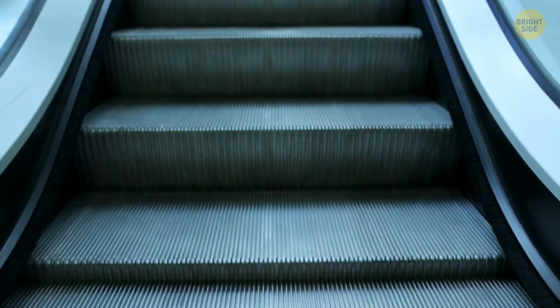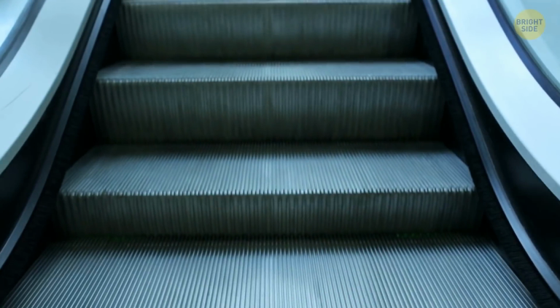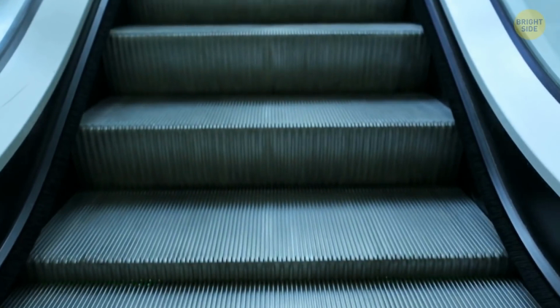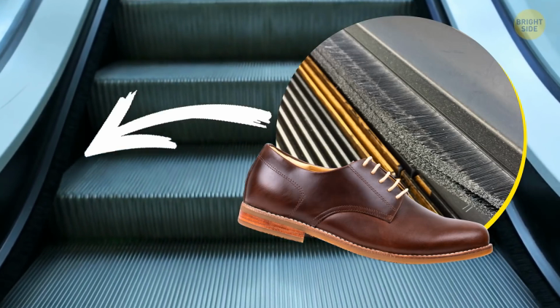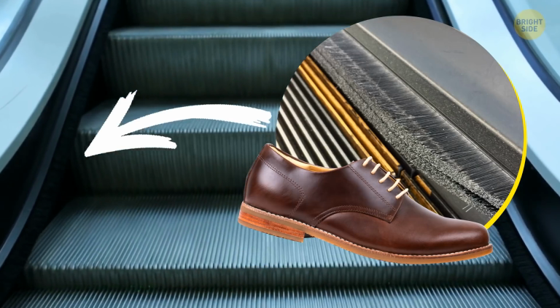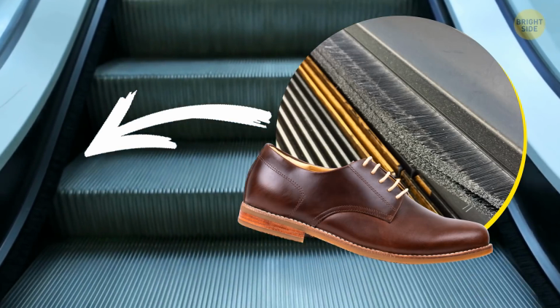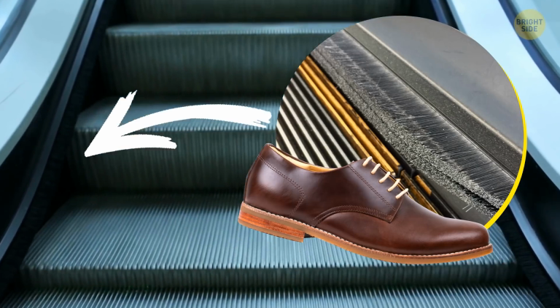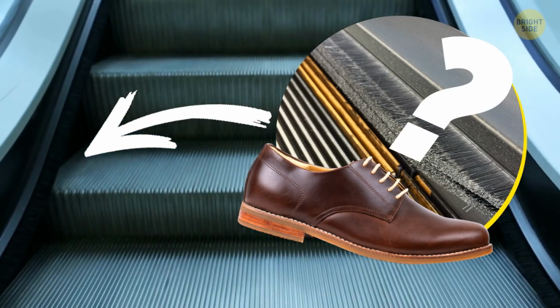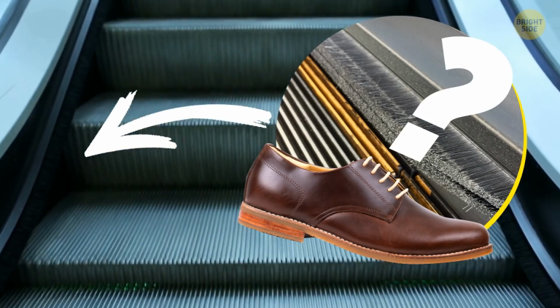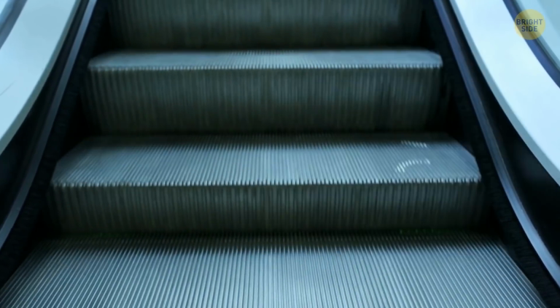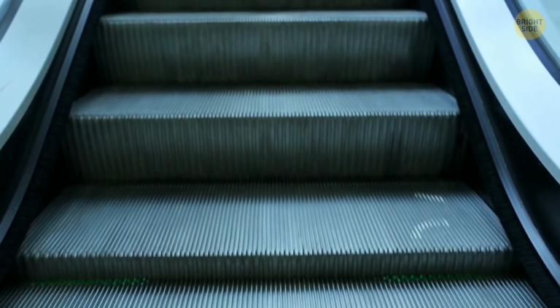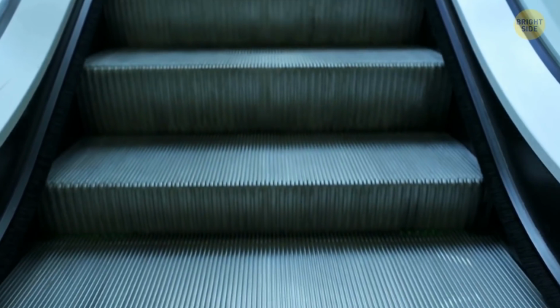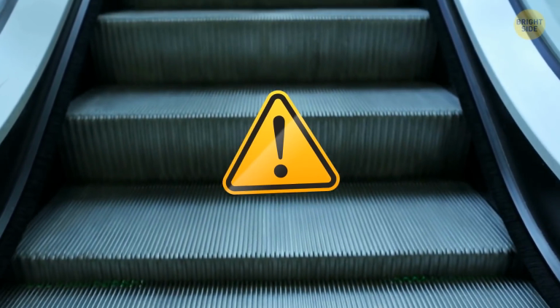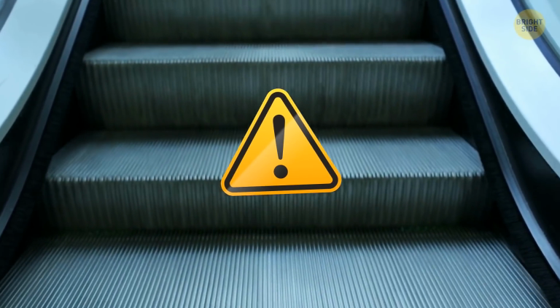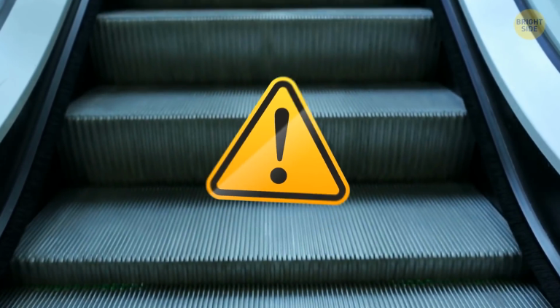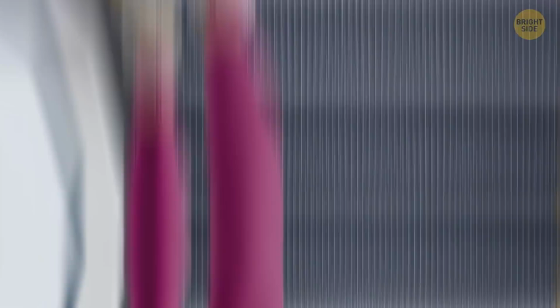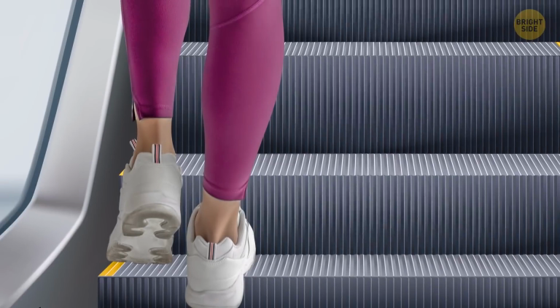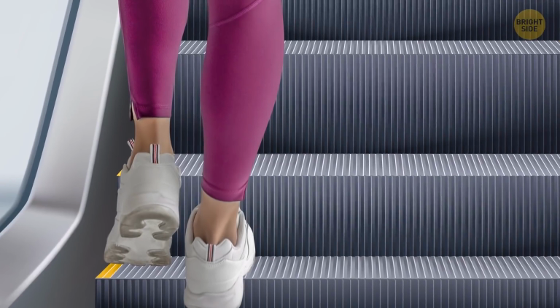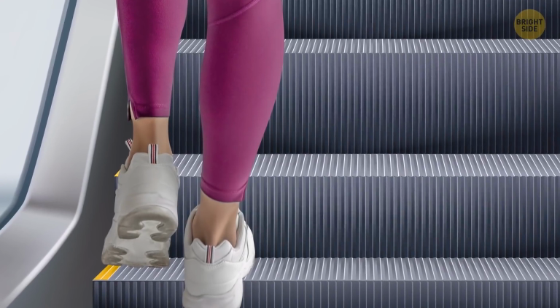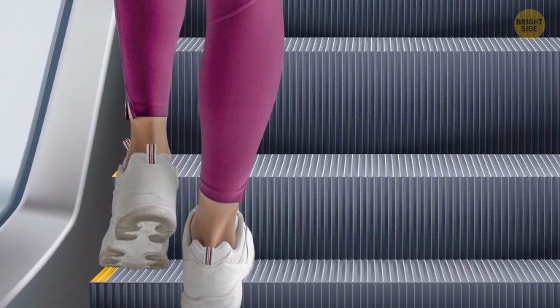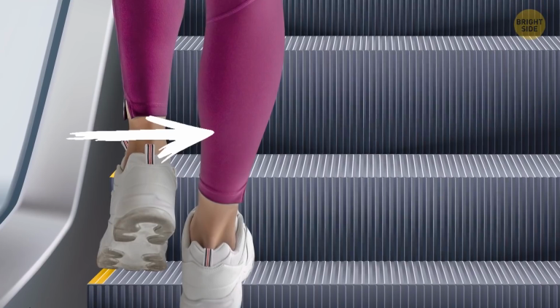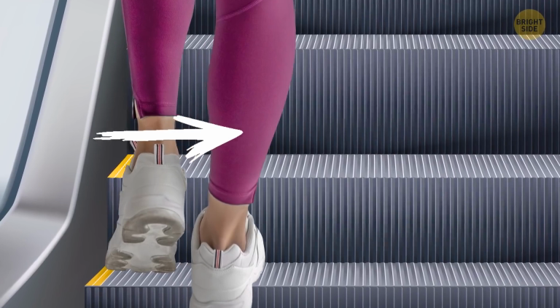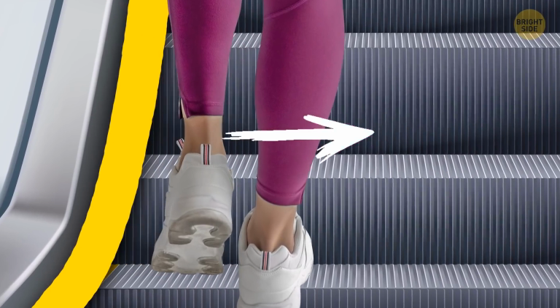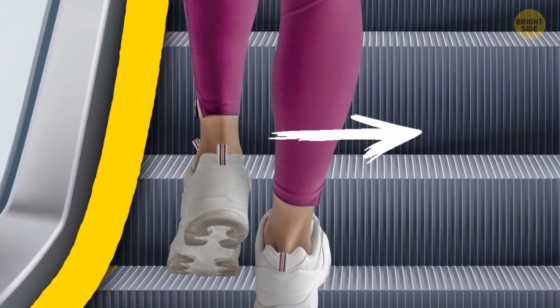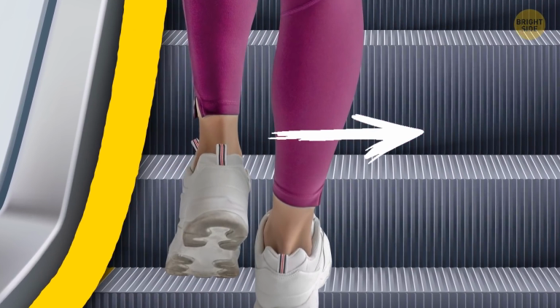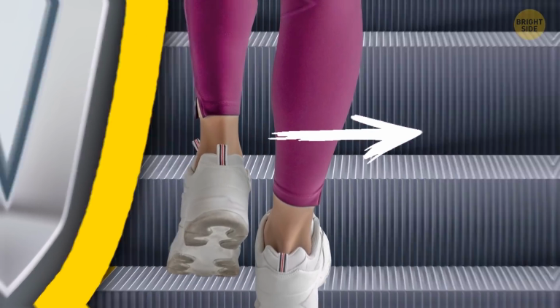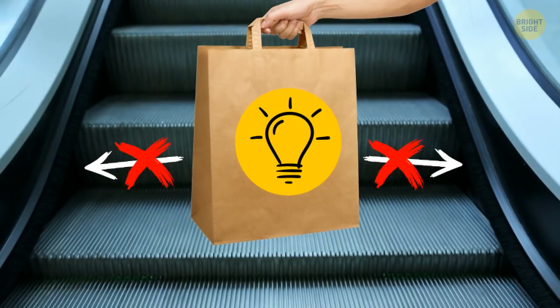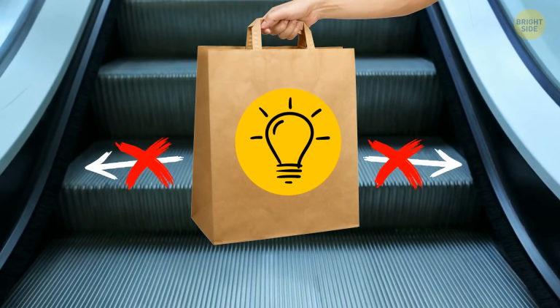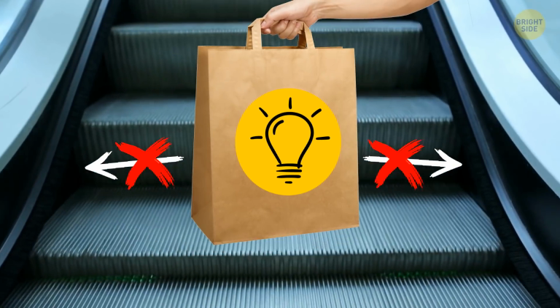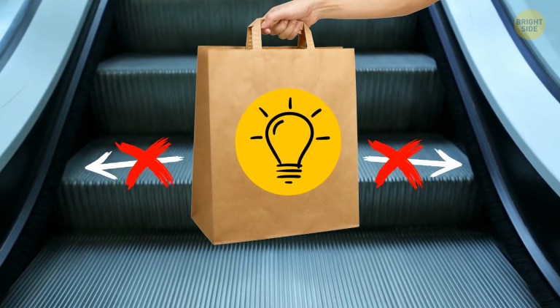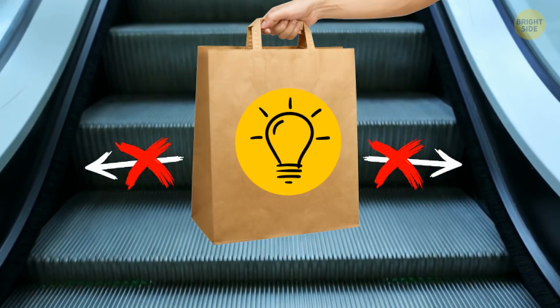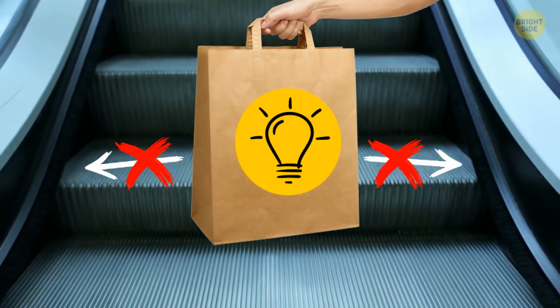Those escalator brushes can clean shoes pretty well, but they're actually made for safety reasons. When people are on an escalator, the brushes keep them away from the sides, and this prevents bags and clothes from getting stuck.